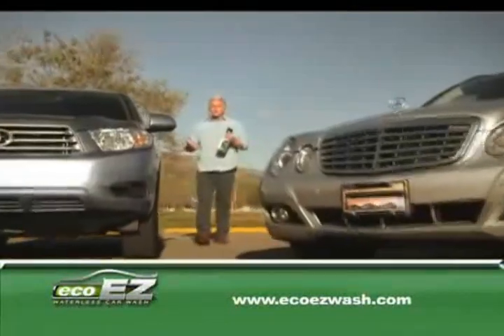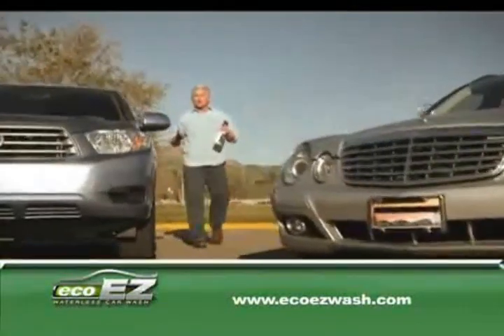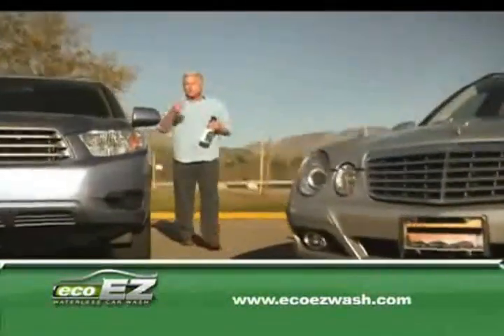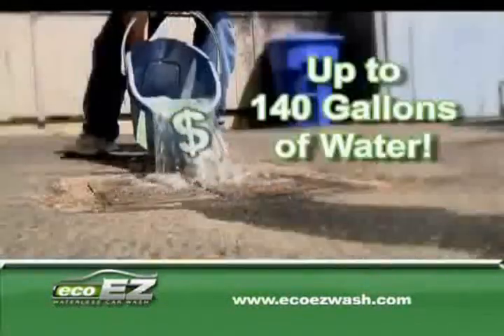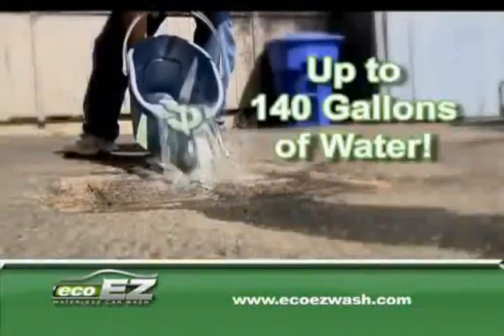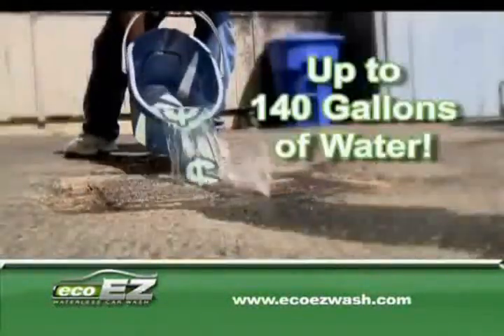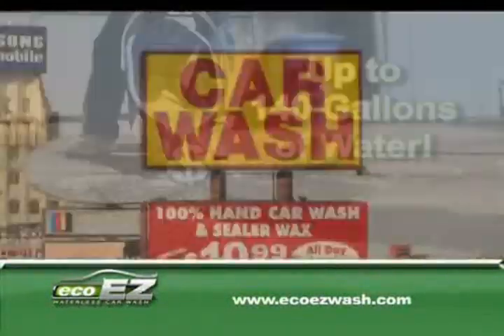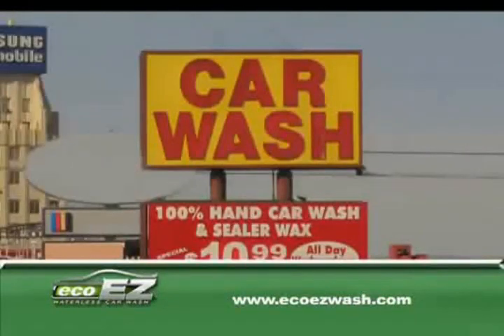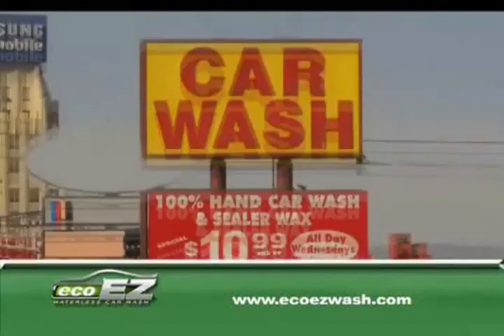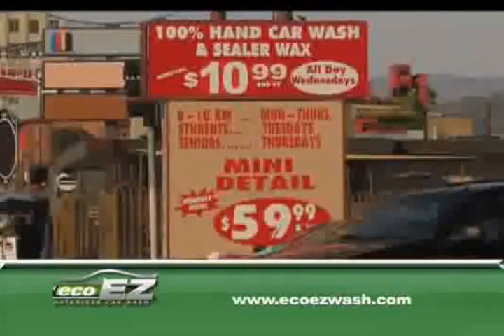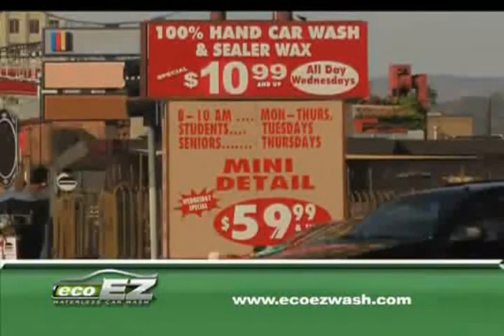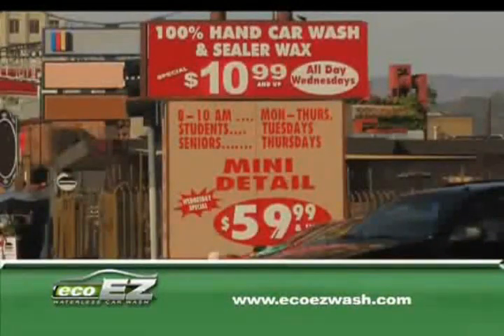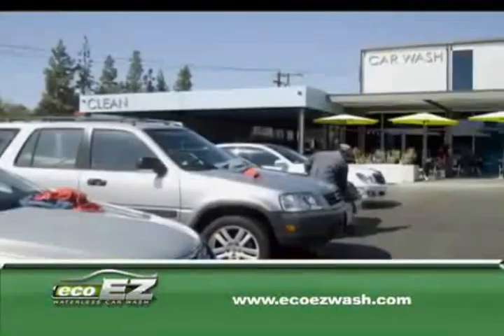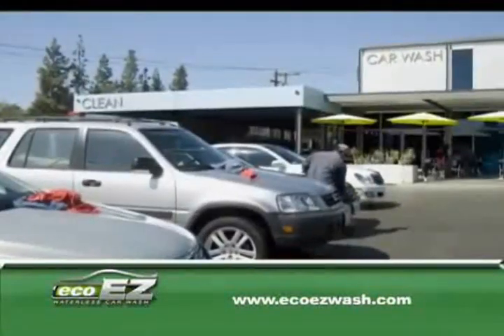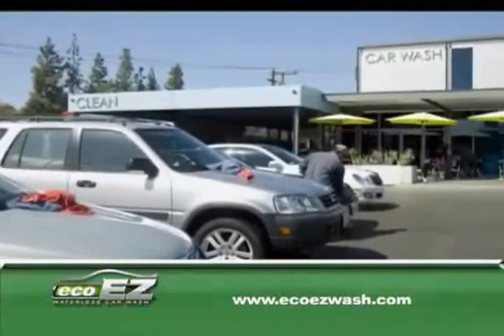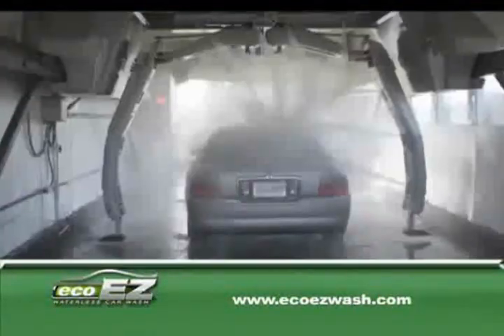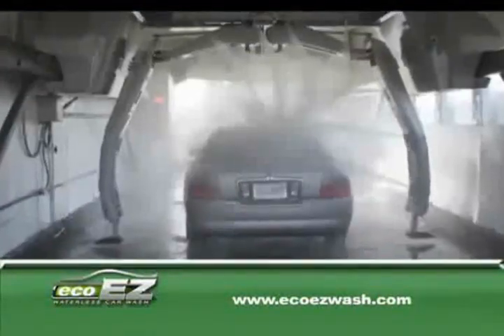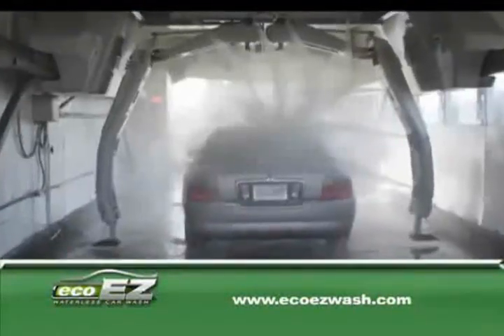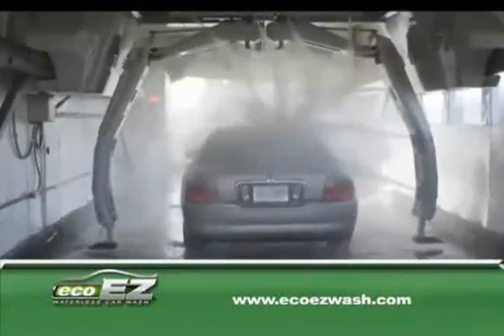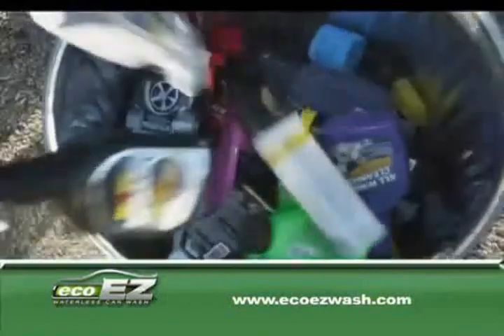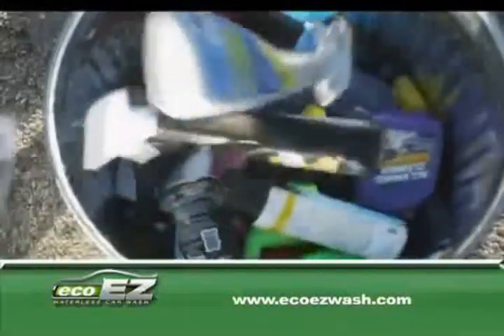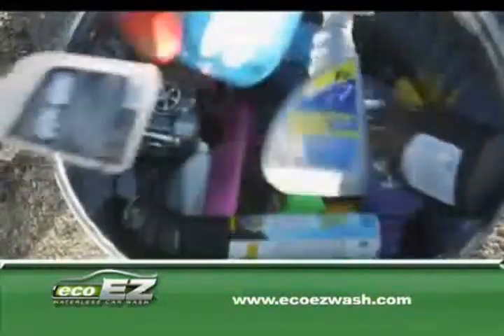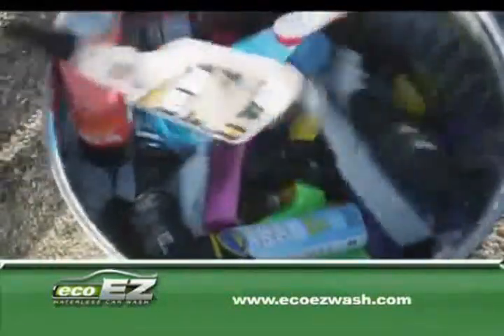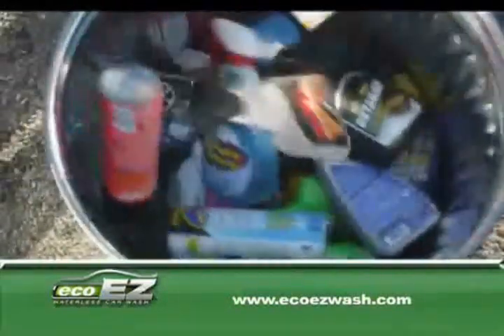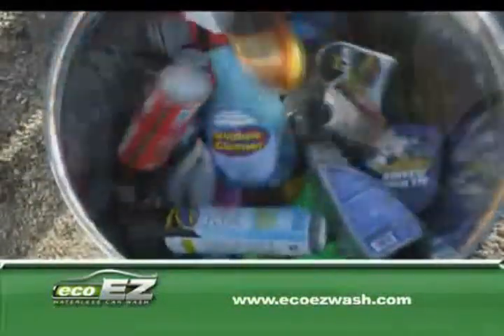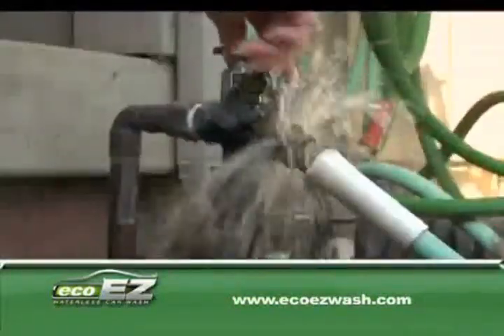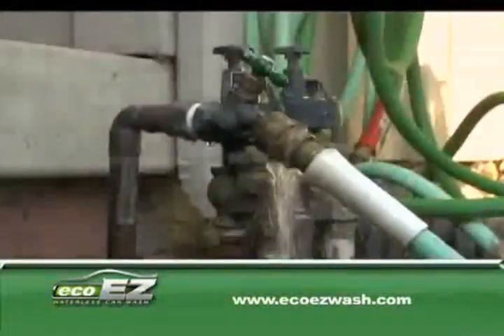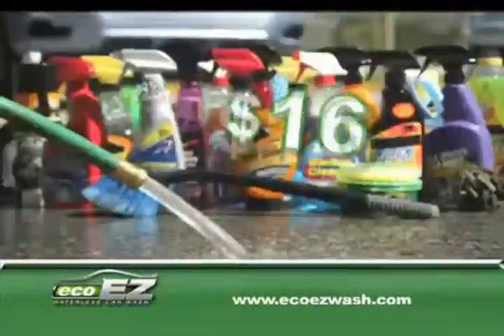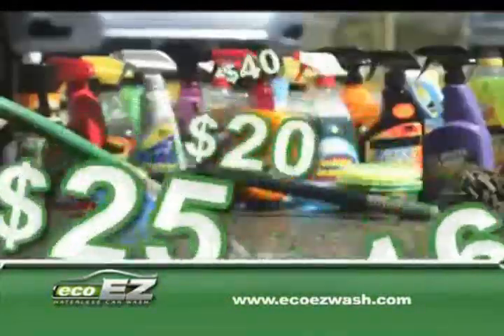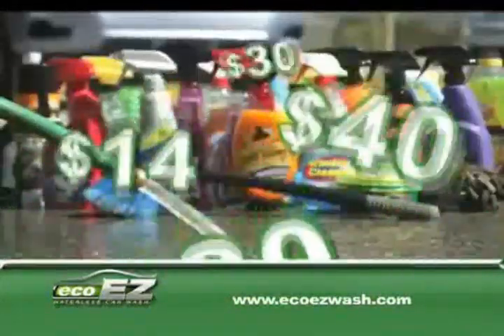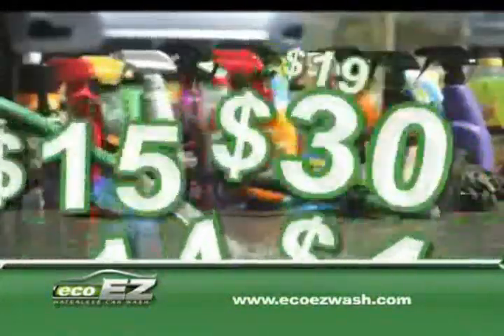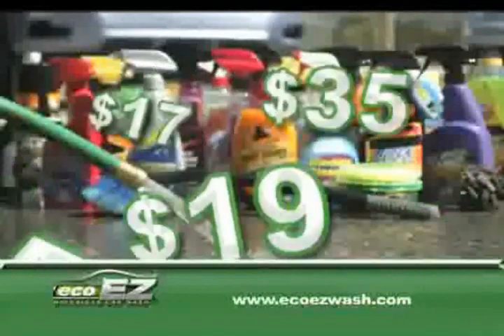Washing a car at home can use up to 140 gallons of water. Commercial car washes are pricey — they waste a lot of your time, and the powerful jets can damage your paint. It's time to throw away those car cleaning products and turn off the tap, and just look at how much money you're going to save.